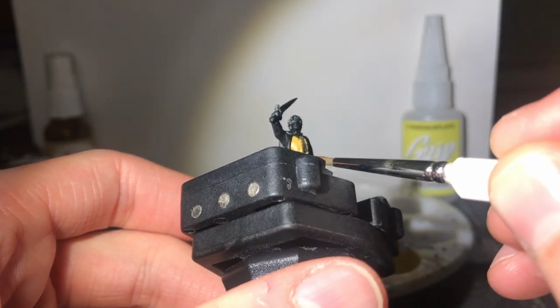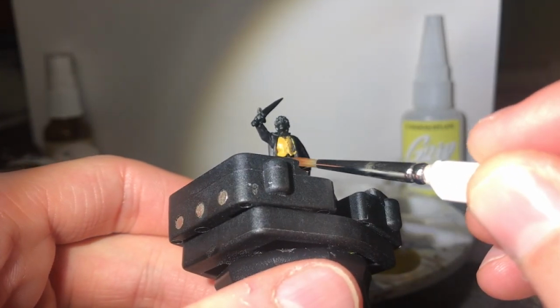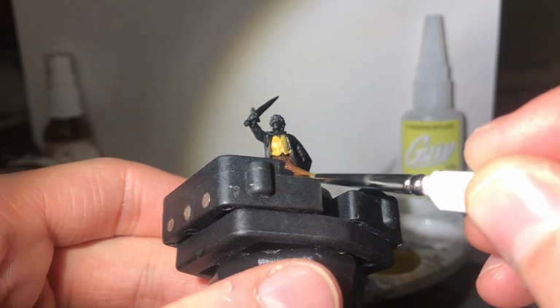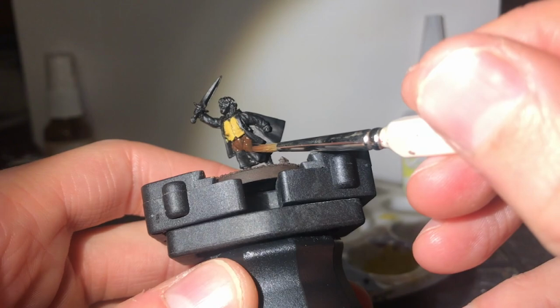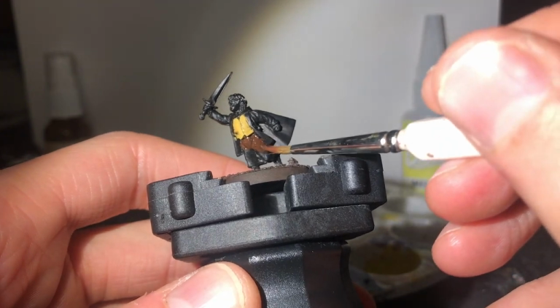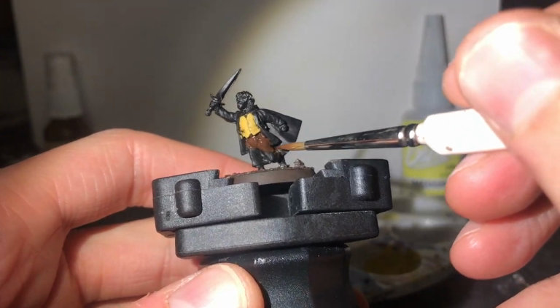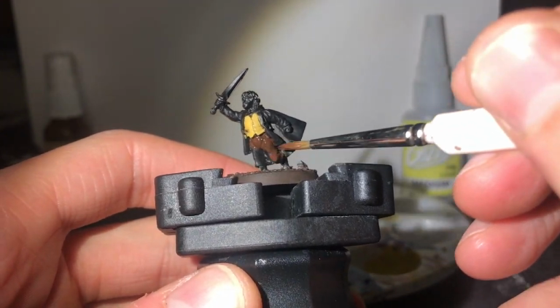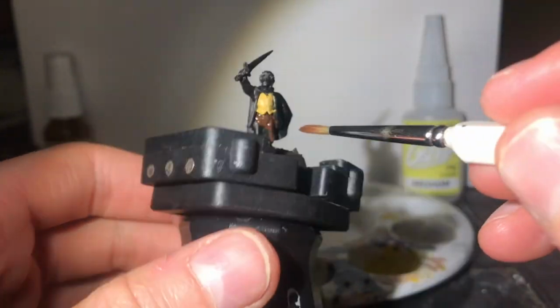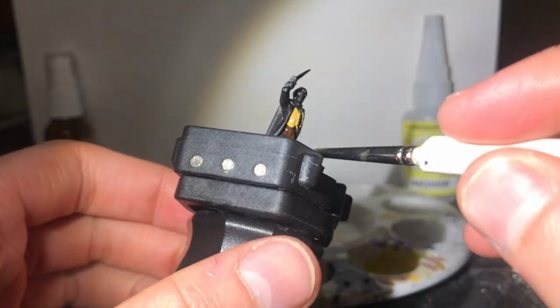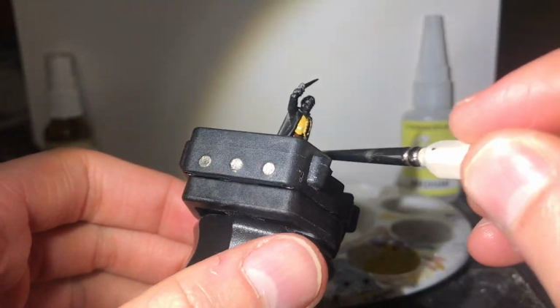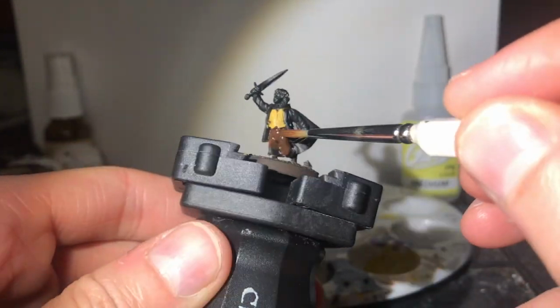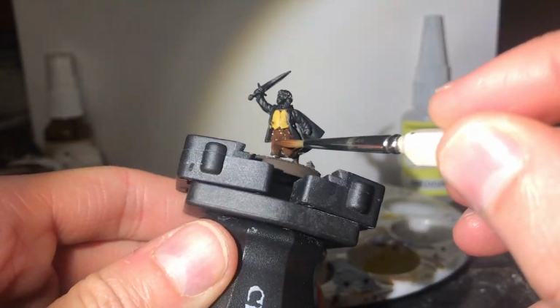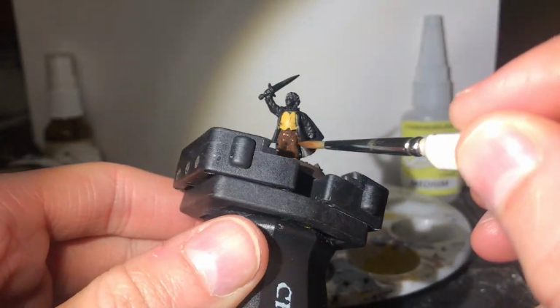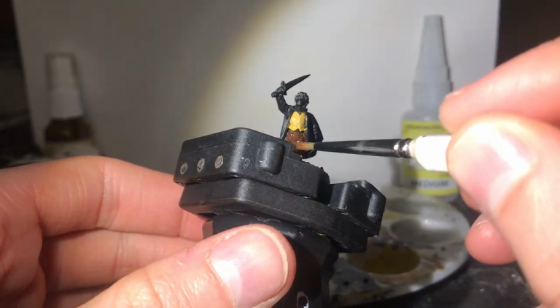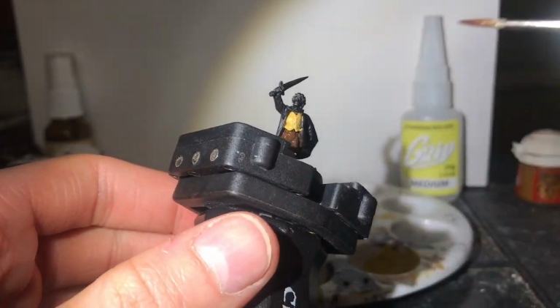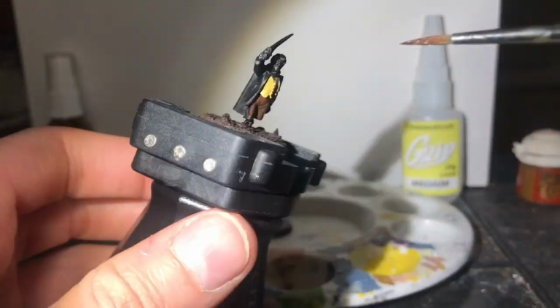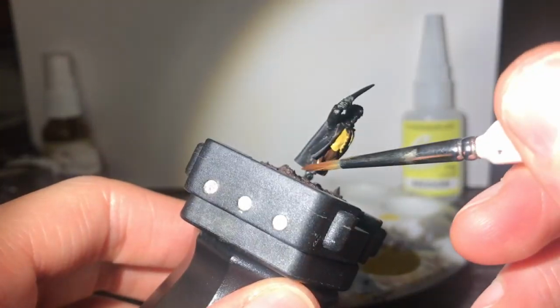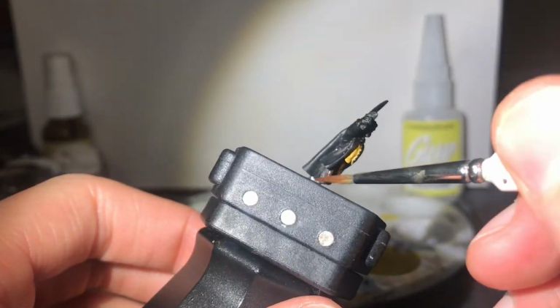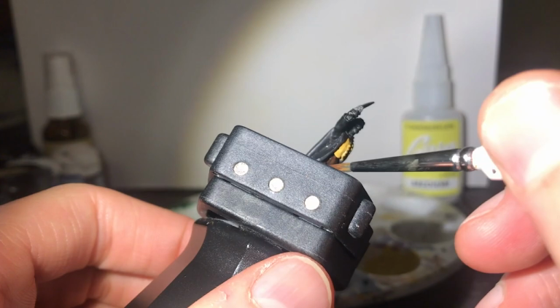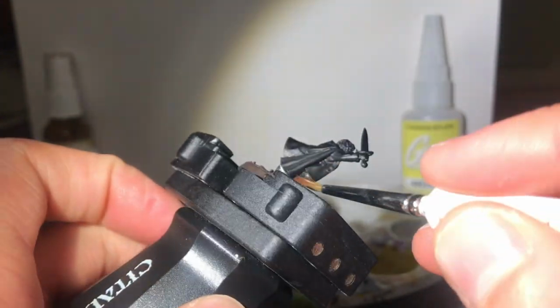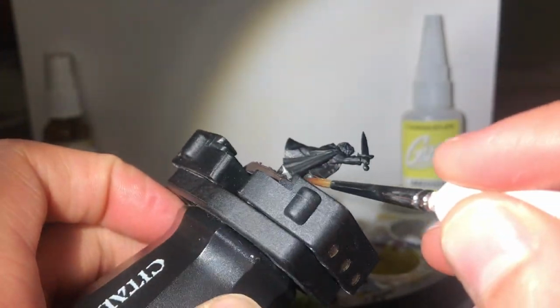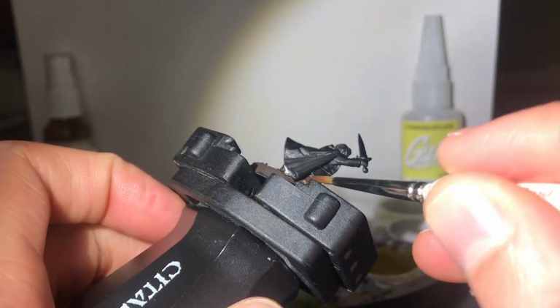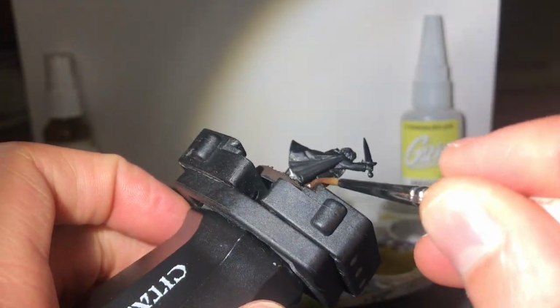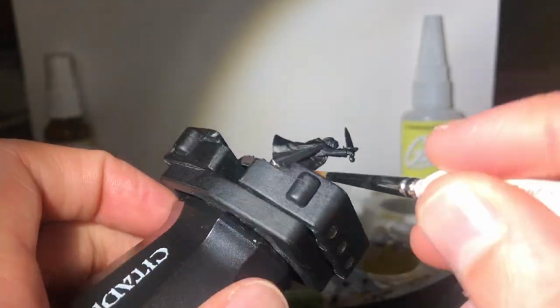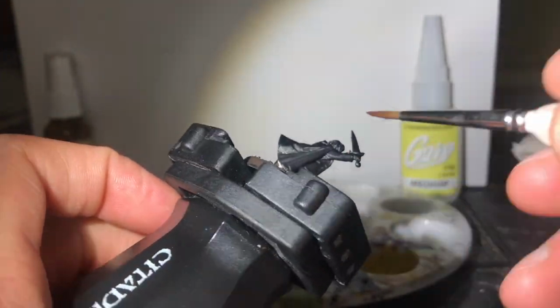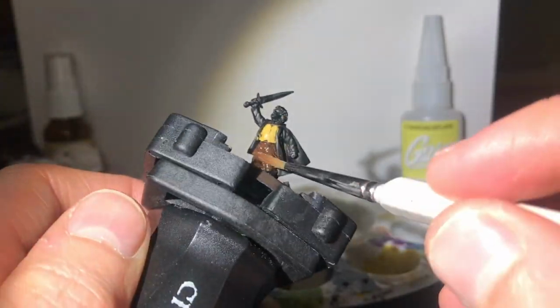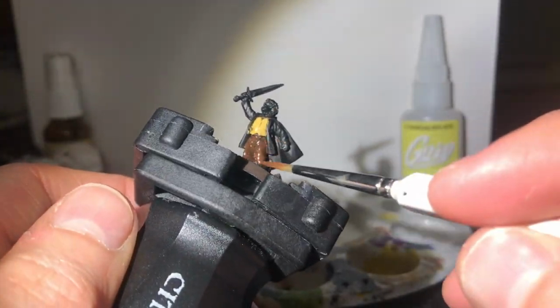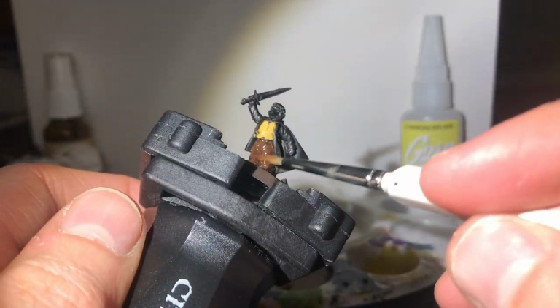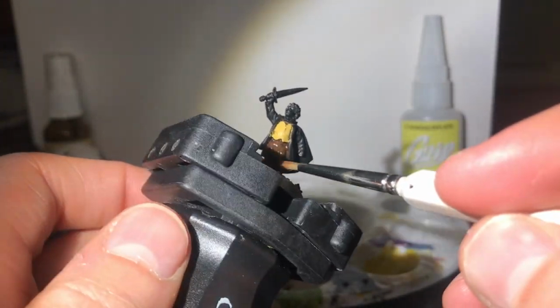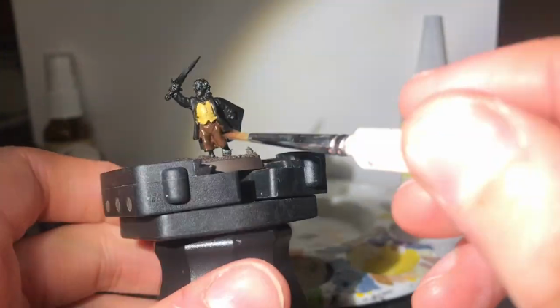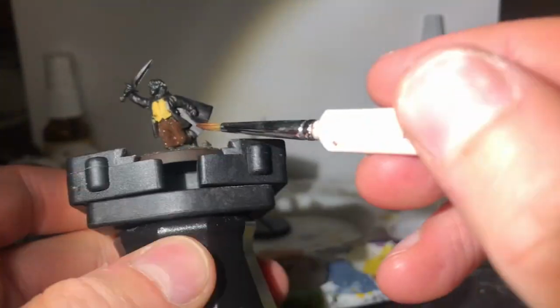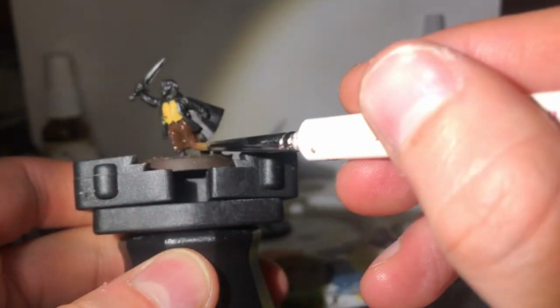With Scorched Brown or Rhinox Hide, I start off painting his trousers so he's prepared for battle. The Pelennor is a scary place for a hobbit unprepared for war — we don't want any stains to show up.